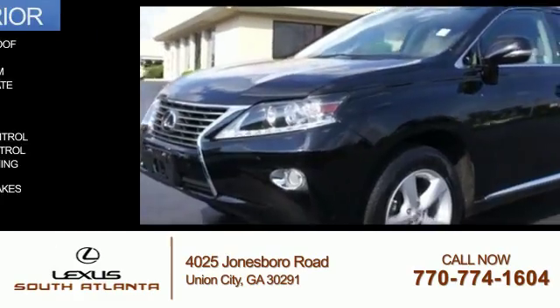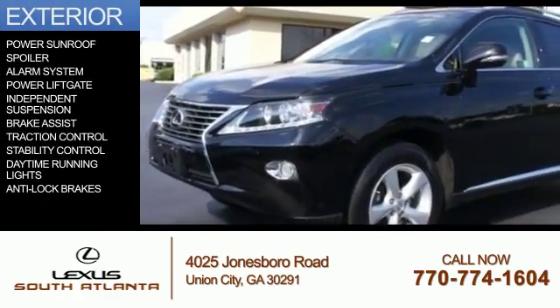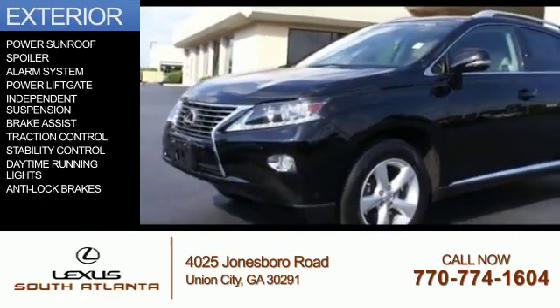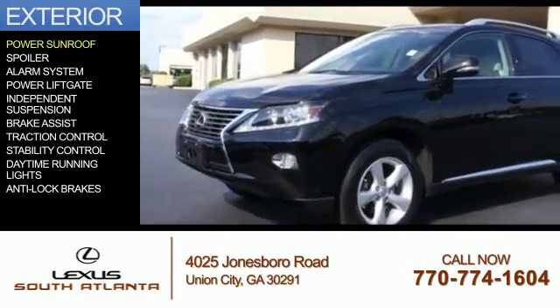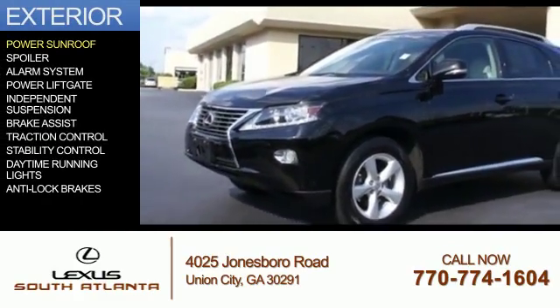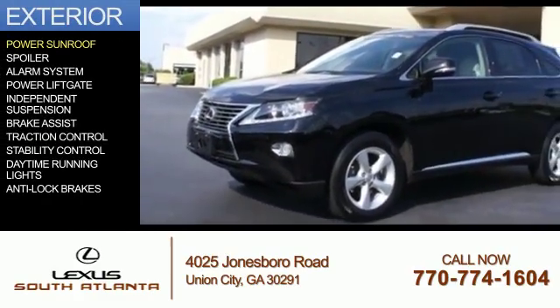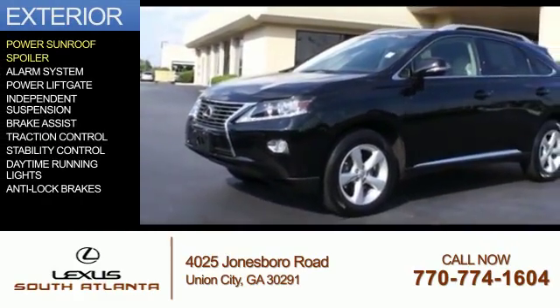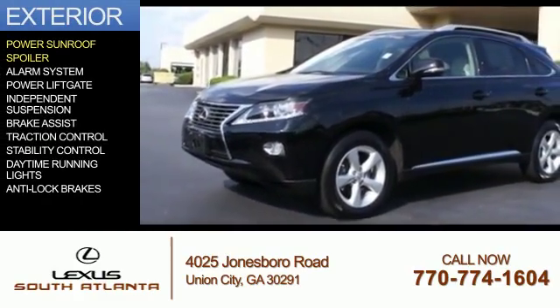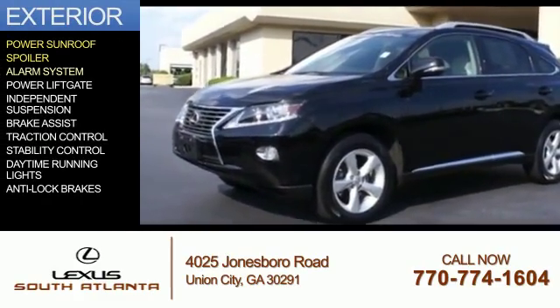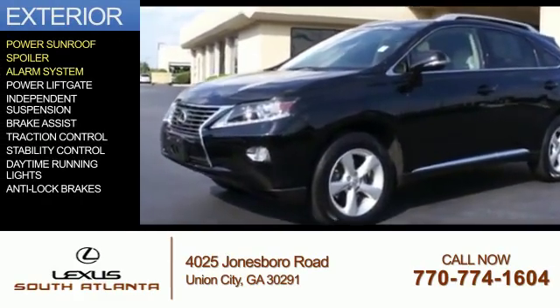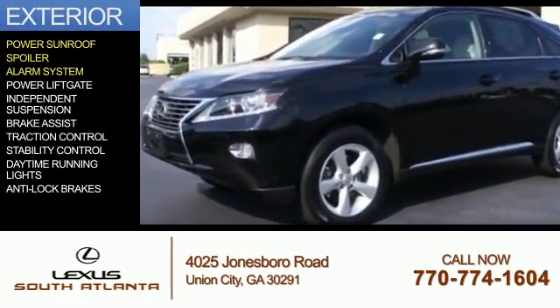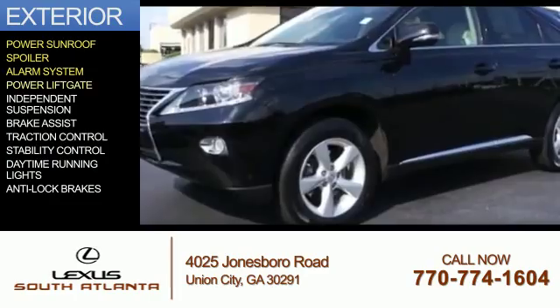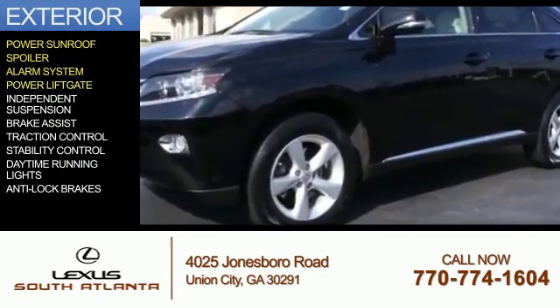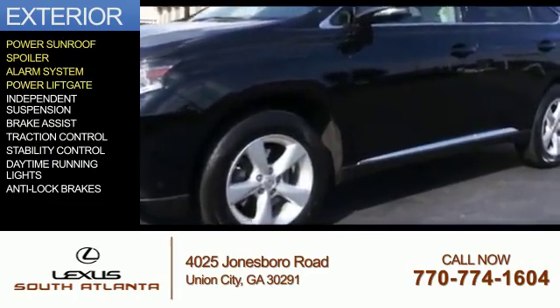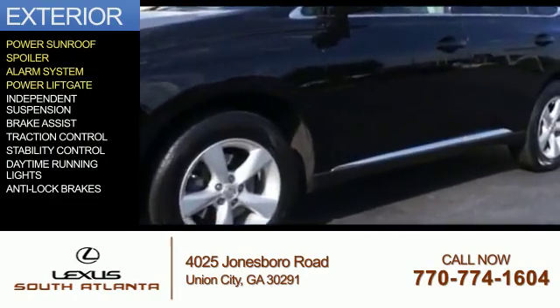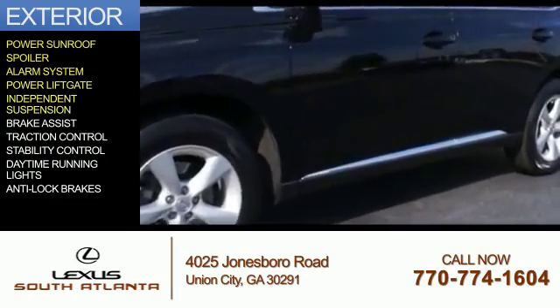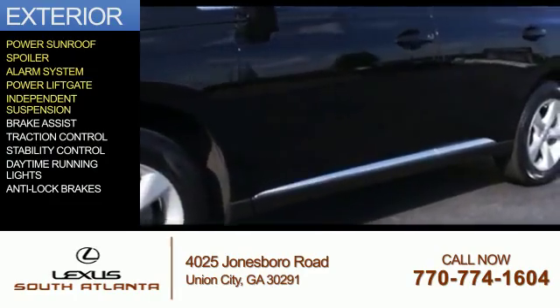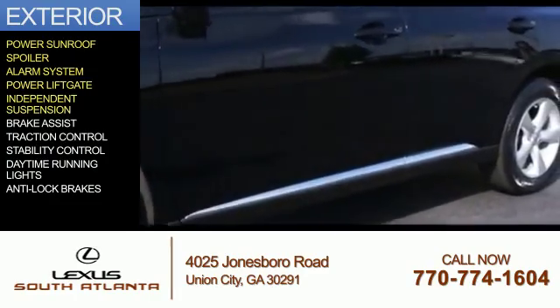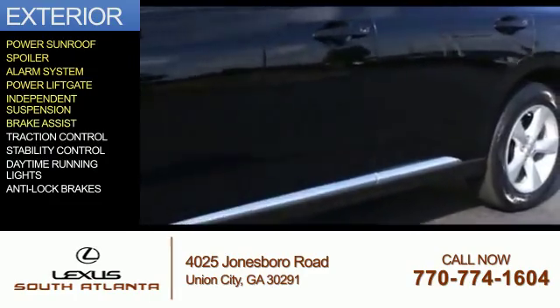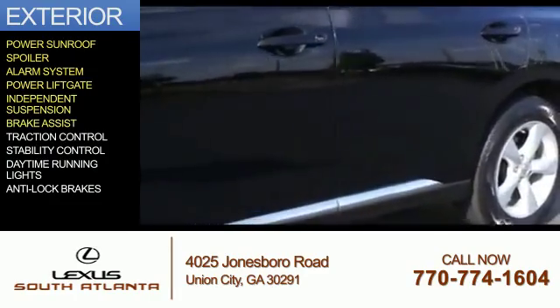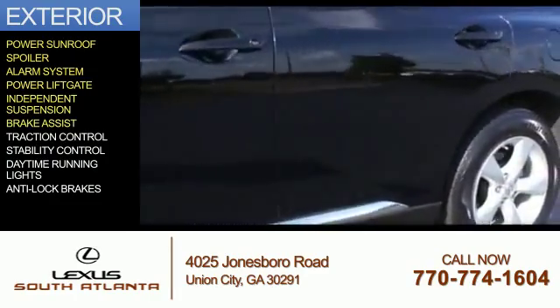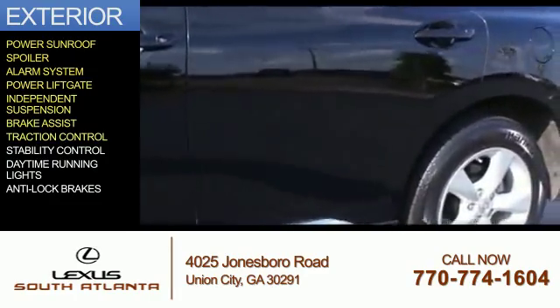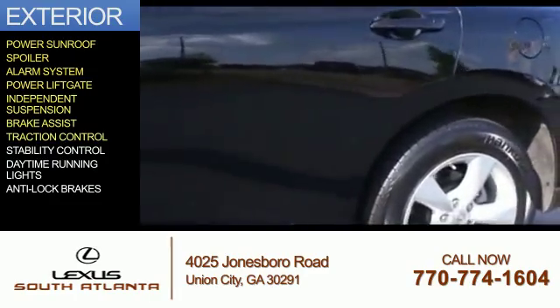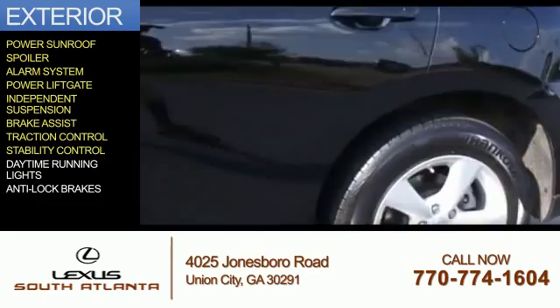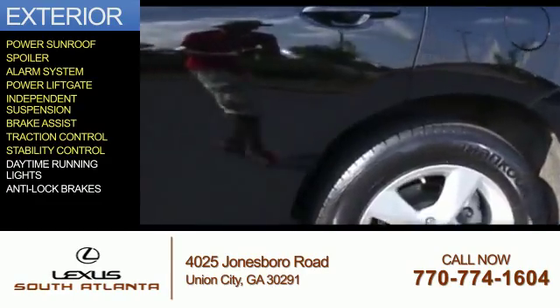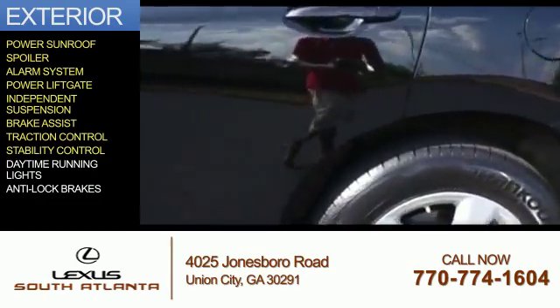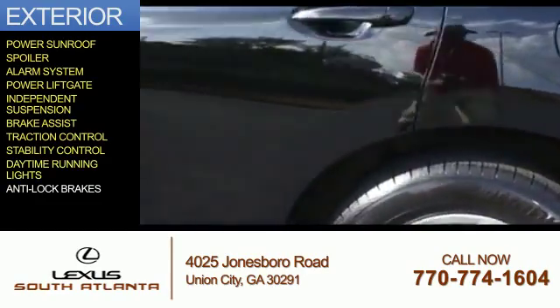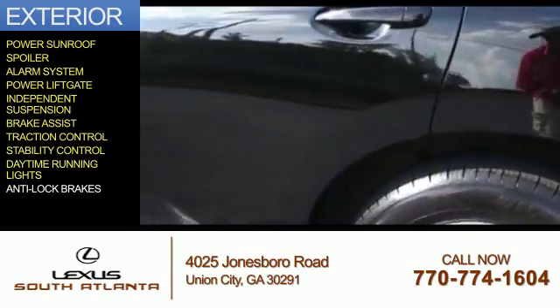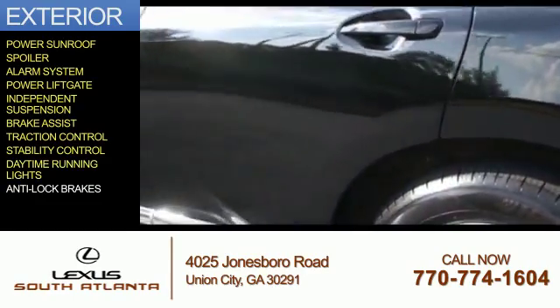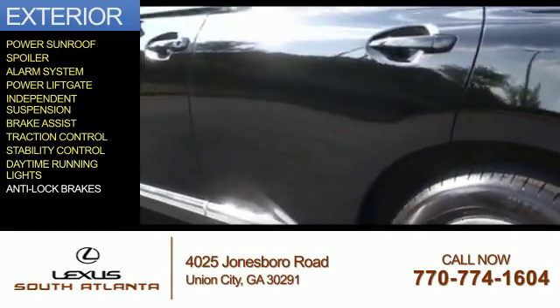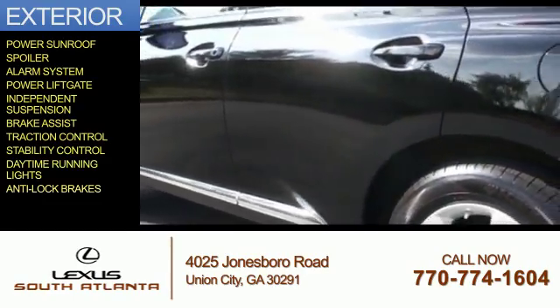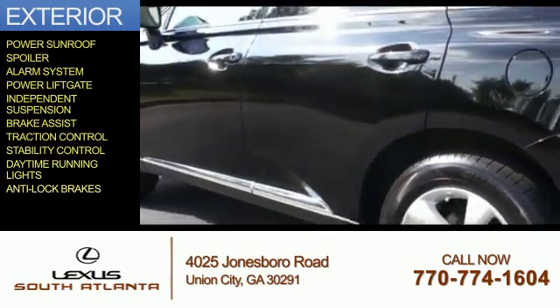The features include a power sunroof, a spoiler, an alarm system, power lift gate, independent suspension, brake assist, traction control, stability control, daytime running lights, and anti-lock brakes.